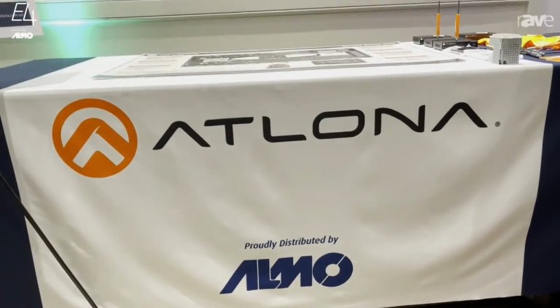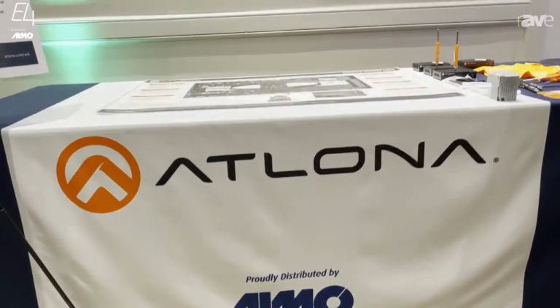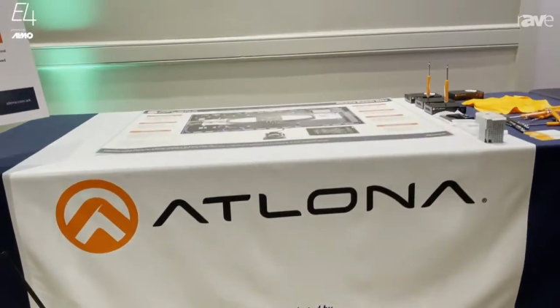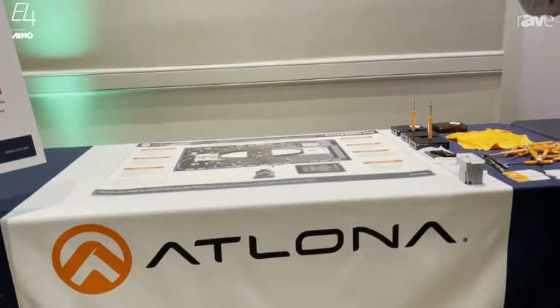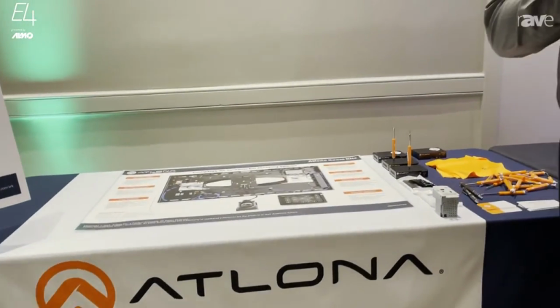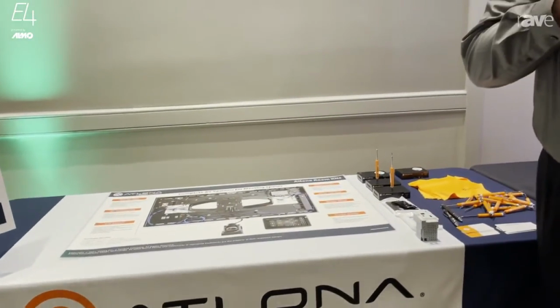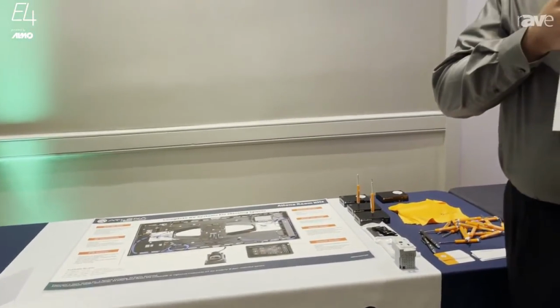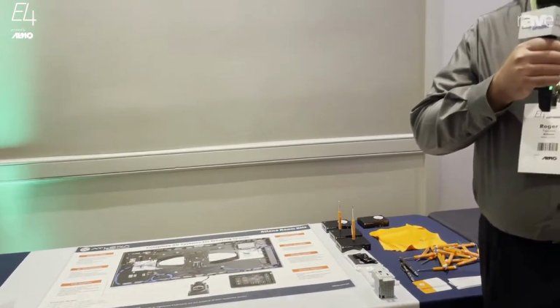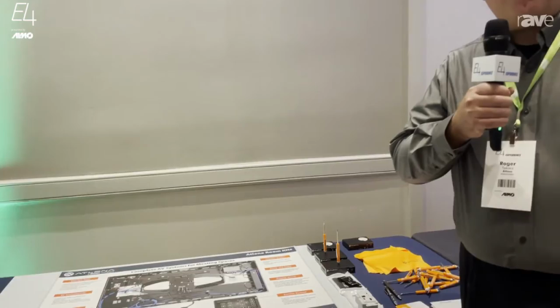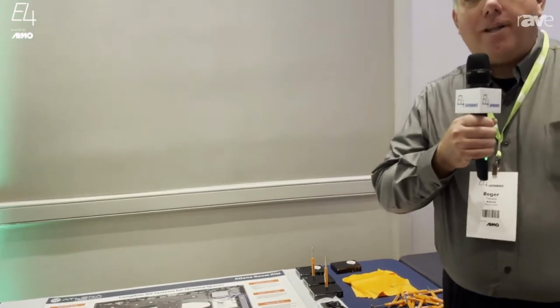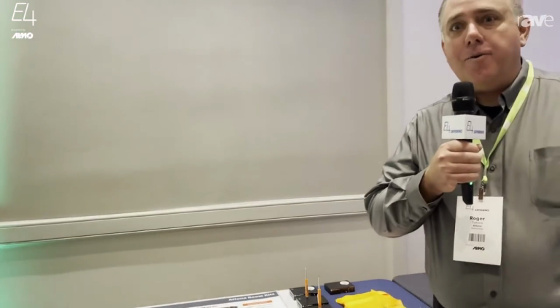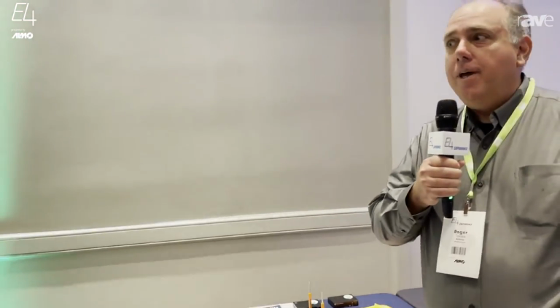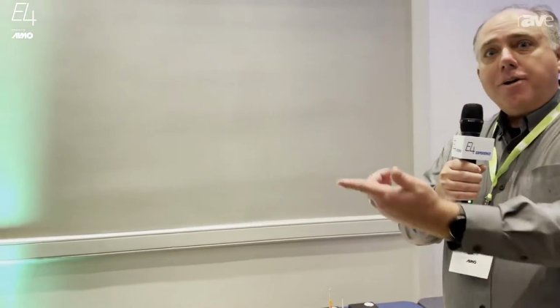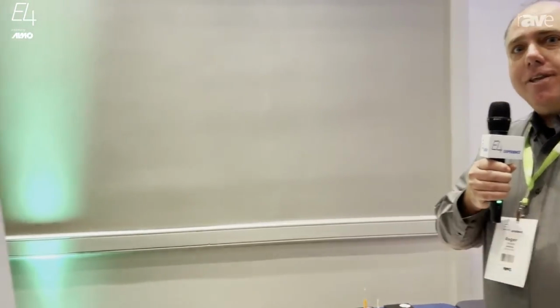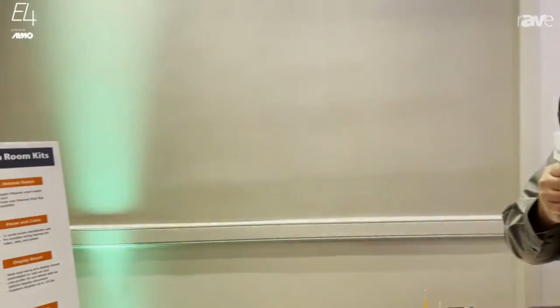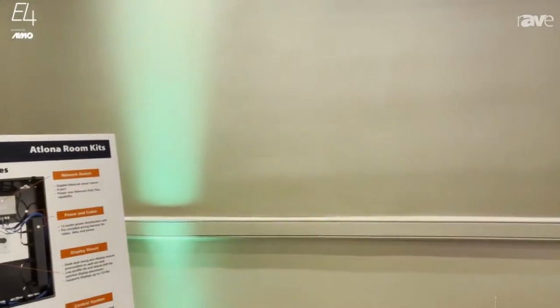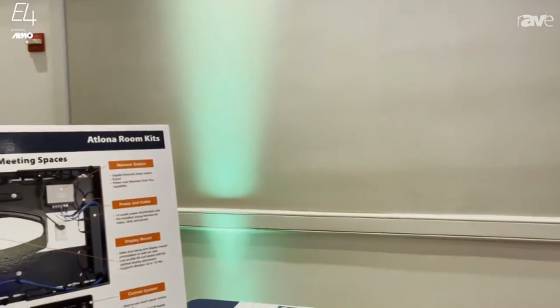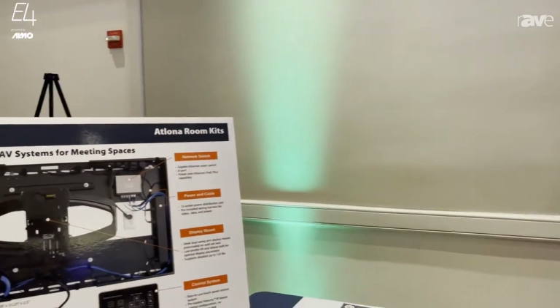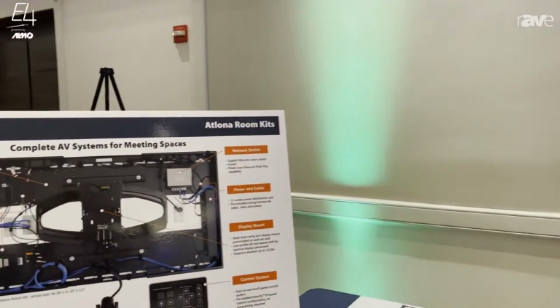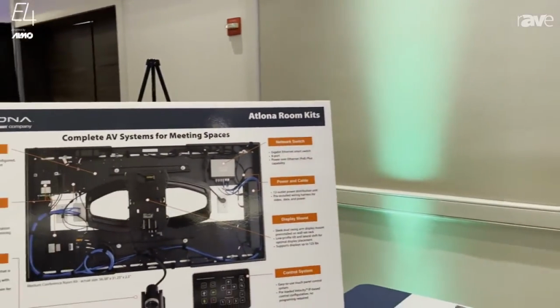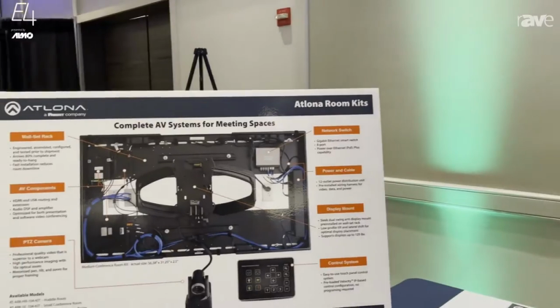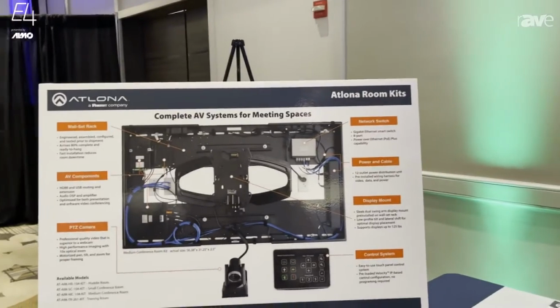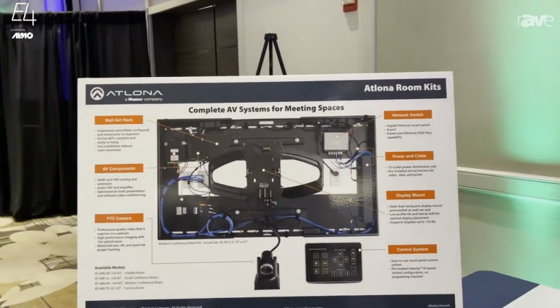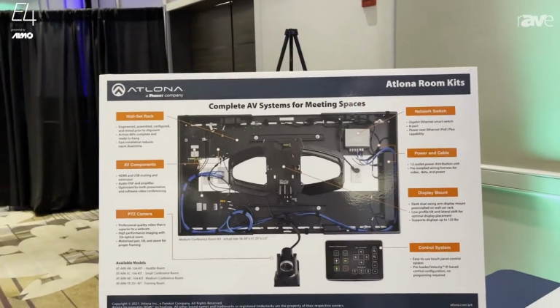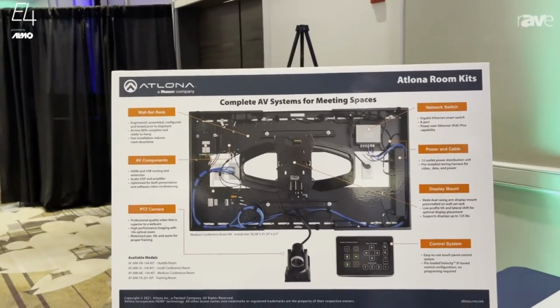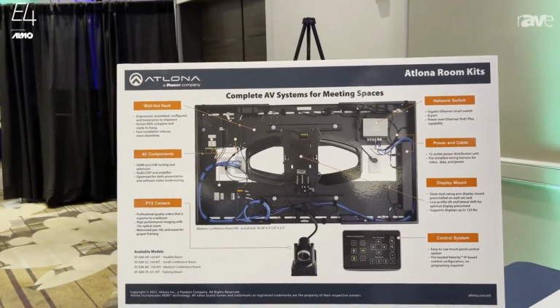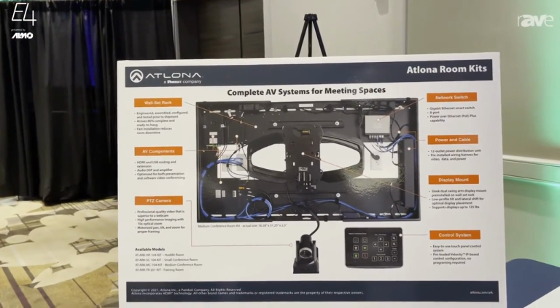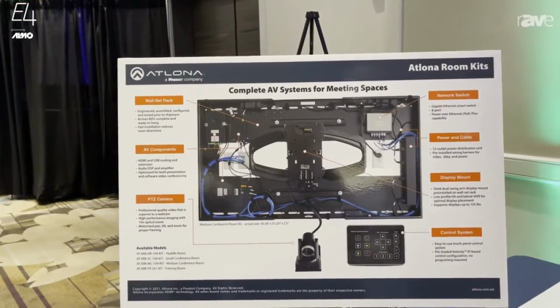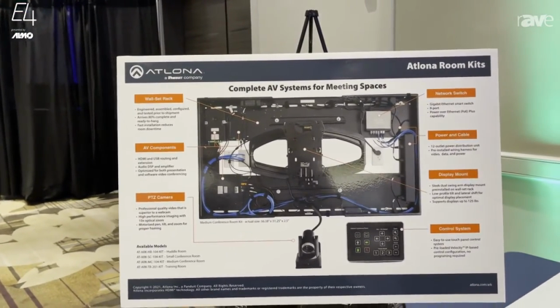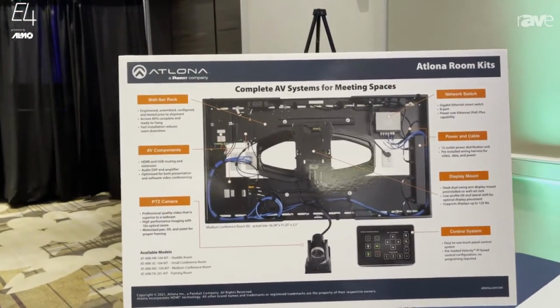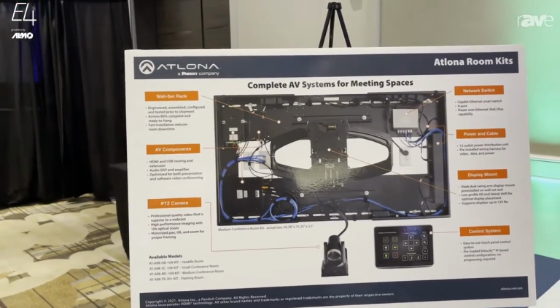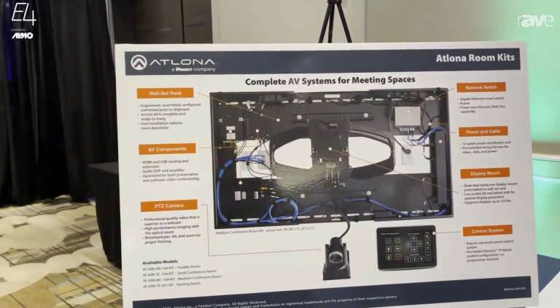Hi, I'm Roger Takis with Atlona, and welcome here at E4 in the Atlona booth. I want to show you the brand new Atlona room kit solutions. This is a complete solution where all you need to do is order the correct system for your particular room.